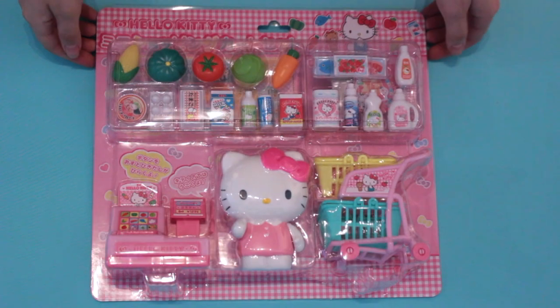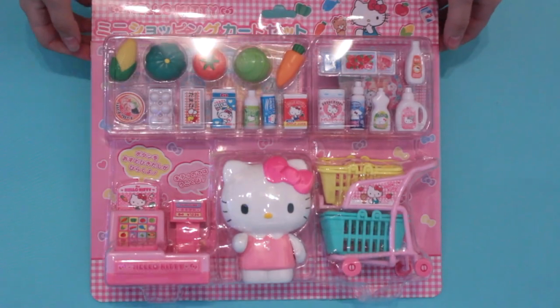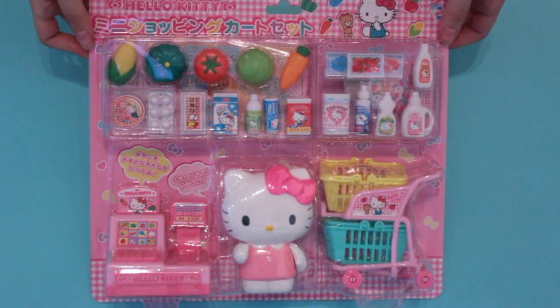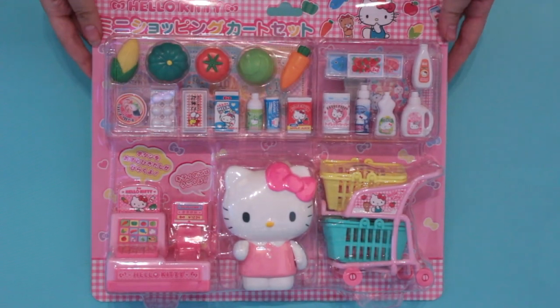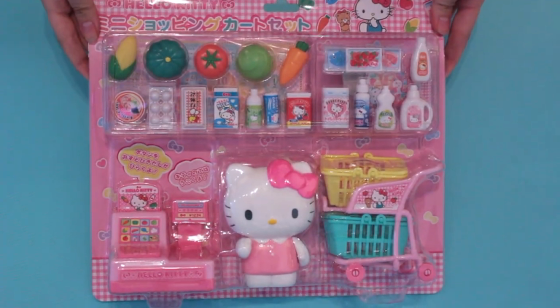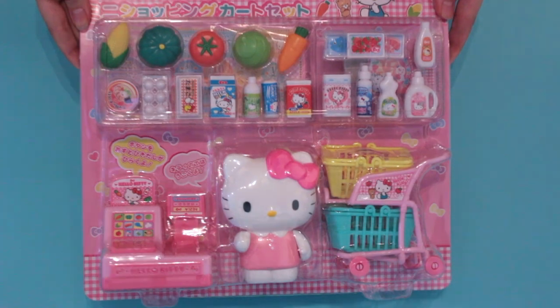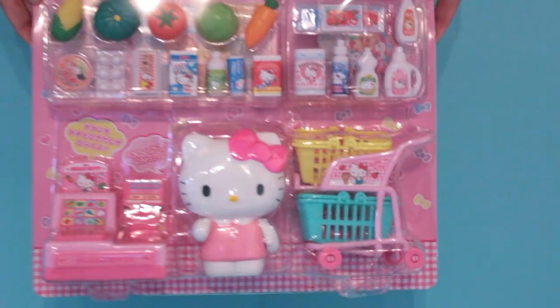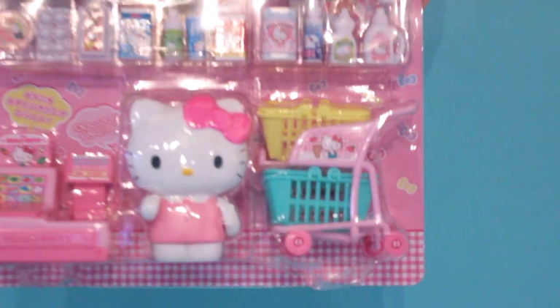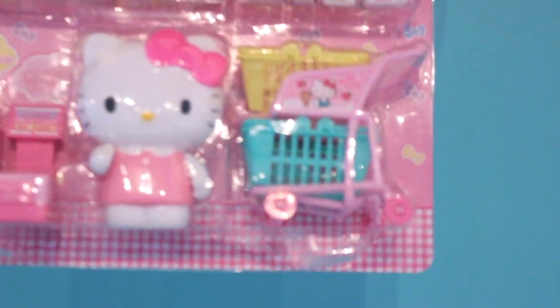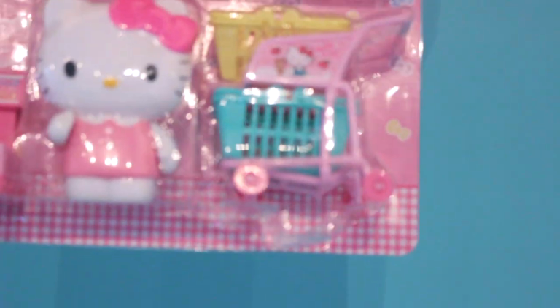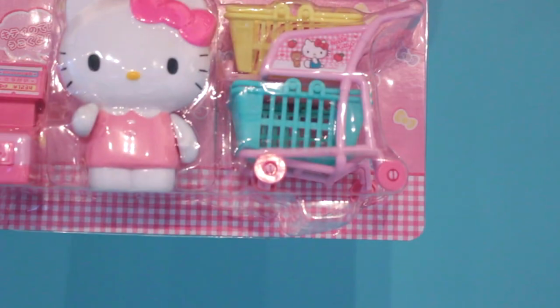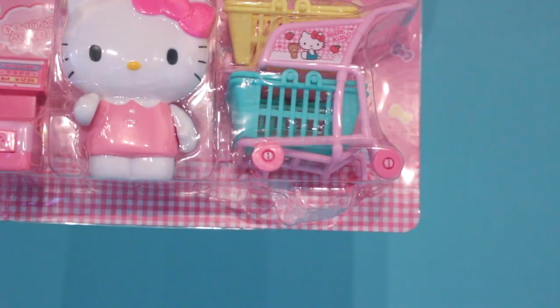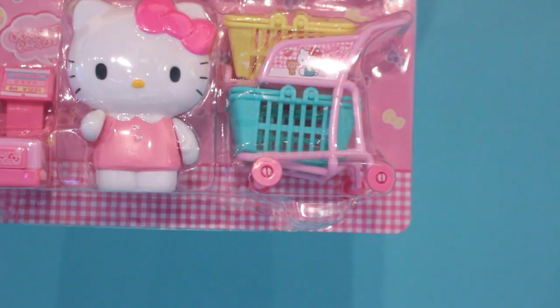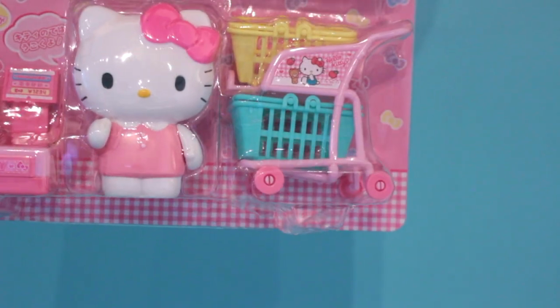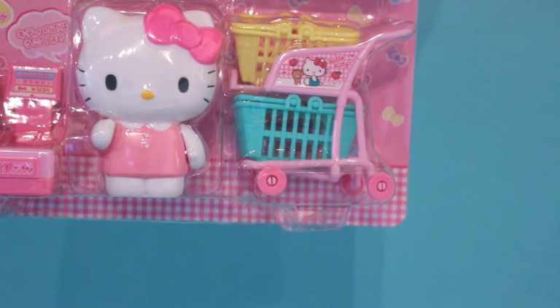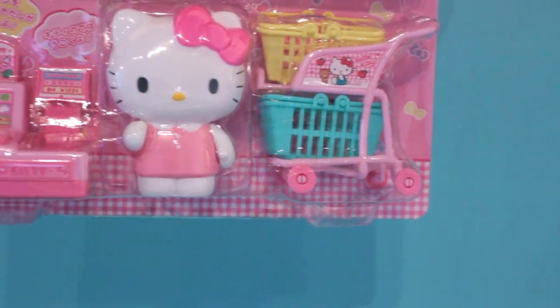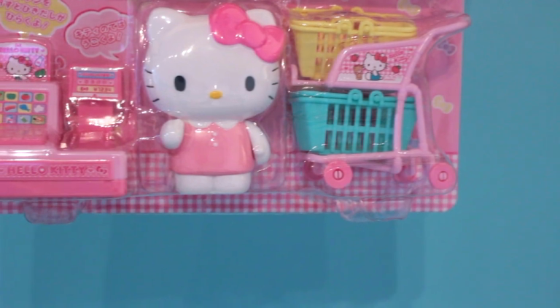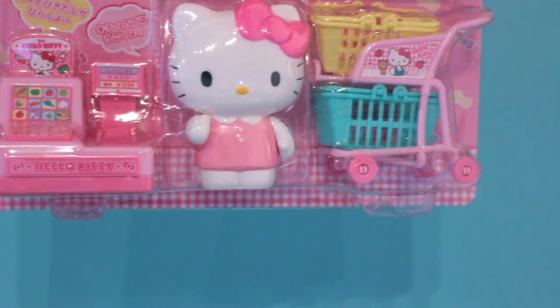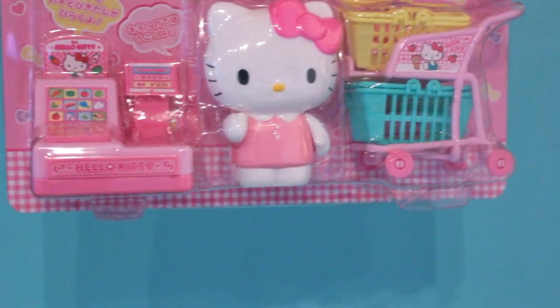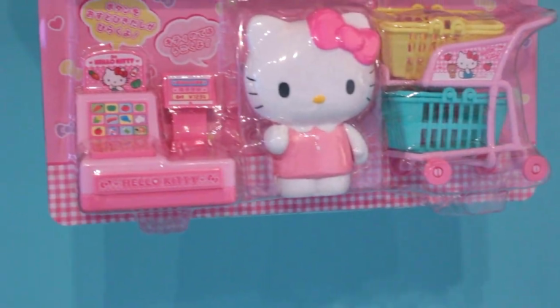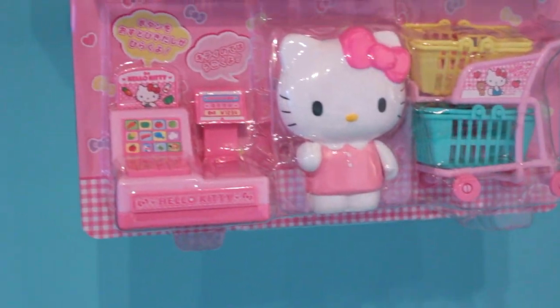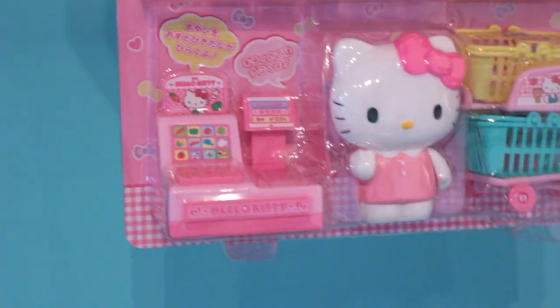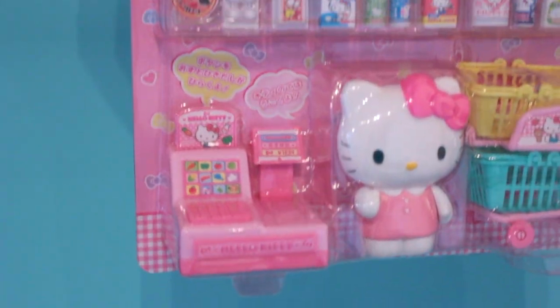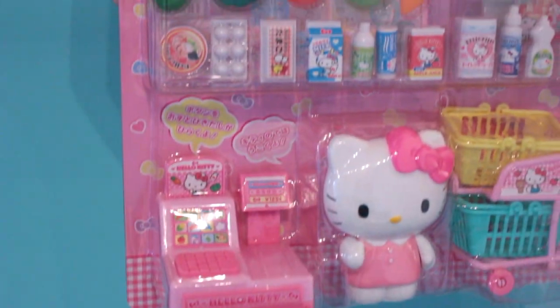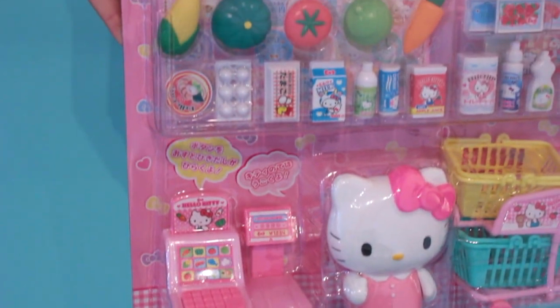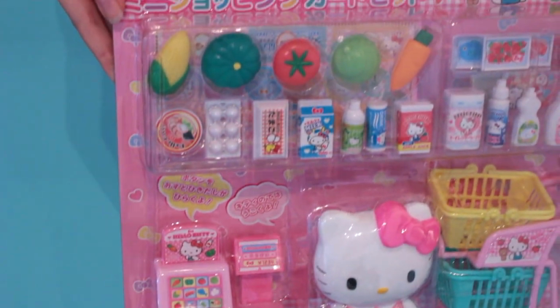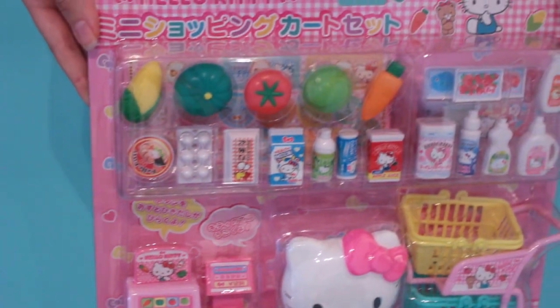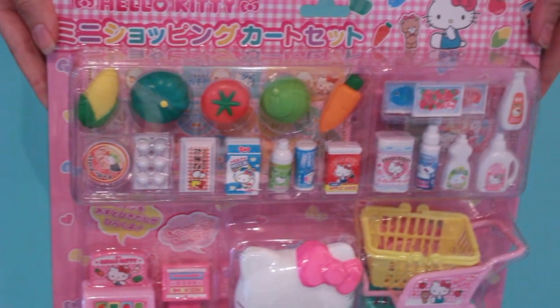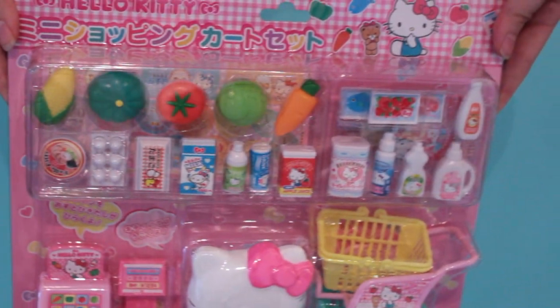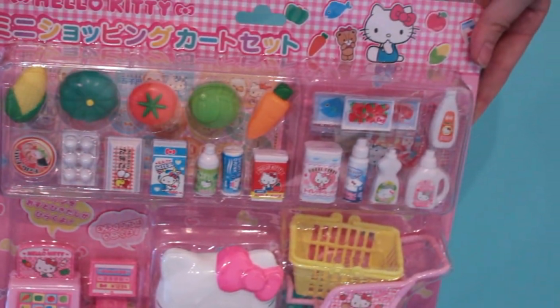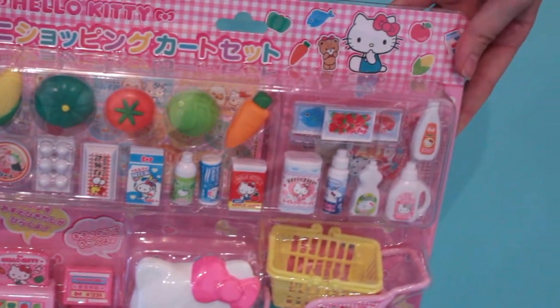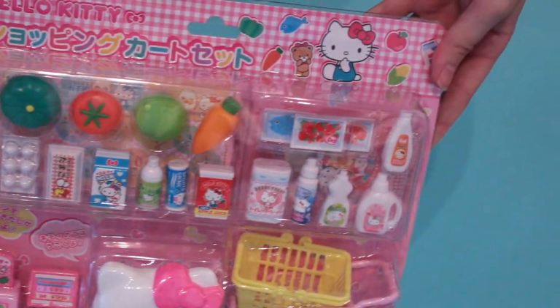Hi everyone! Today we're going to be showing you the Hello Kitty Shopping Playset. This is a Sanrio original item created specially for the Japanese market. It has lots of really cute Hello Kitty themed grocery items inside.